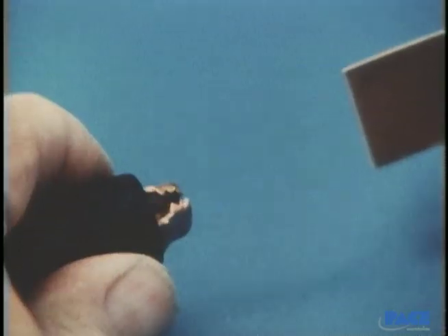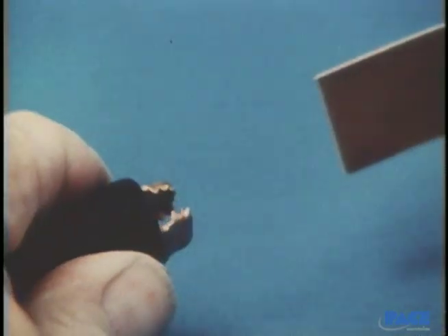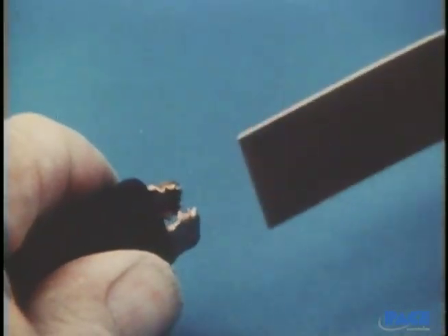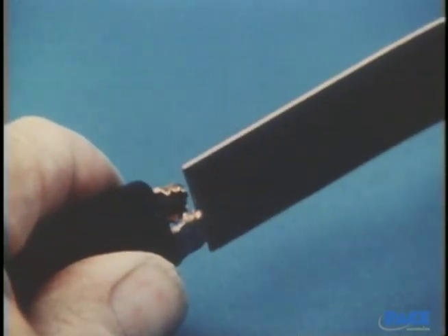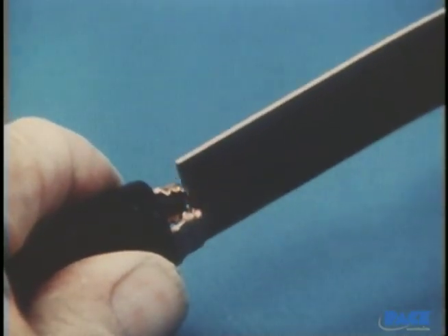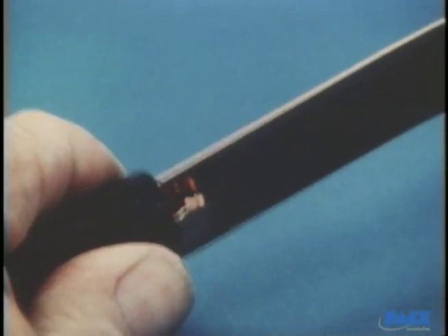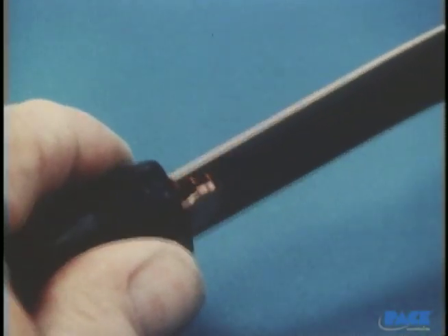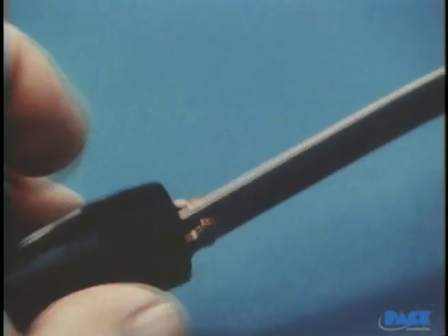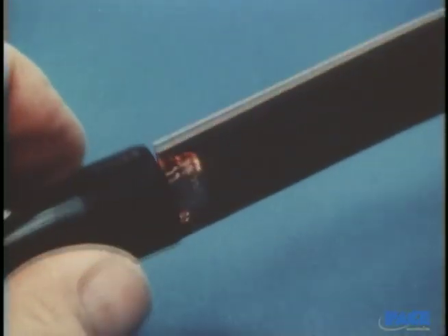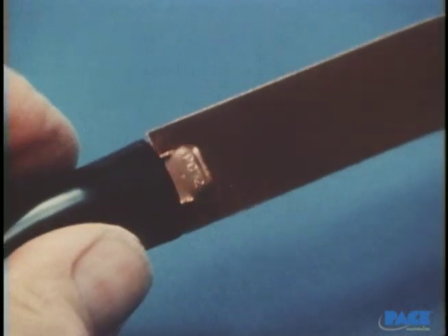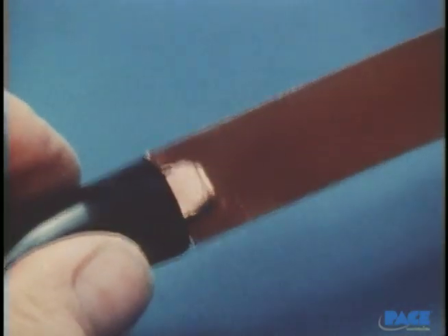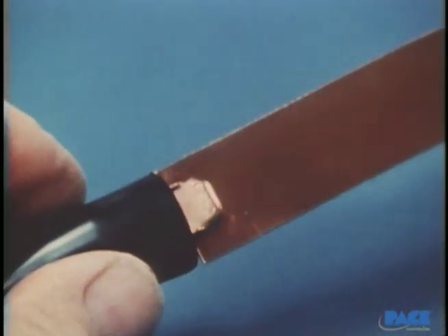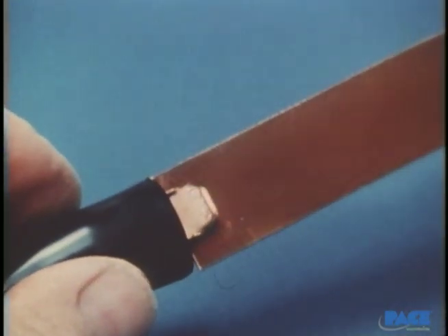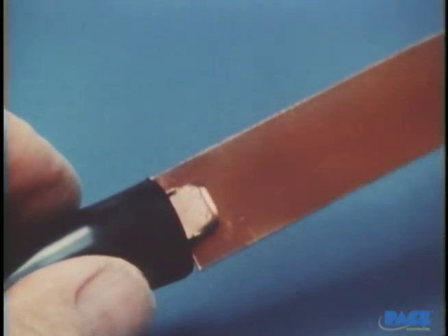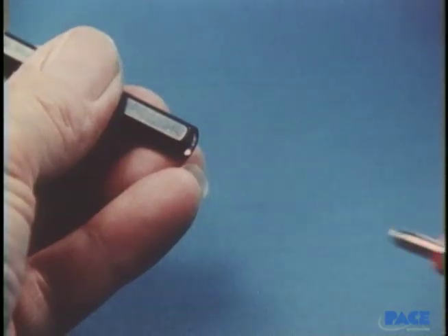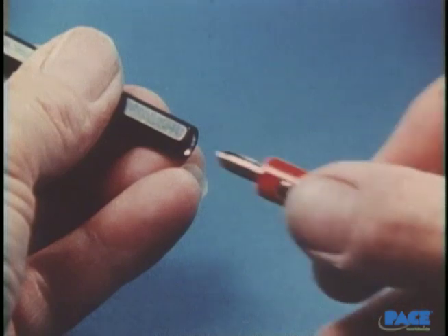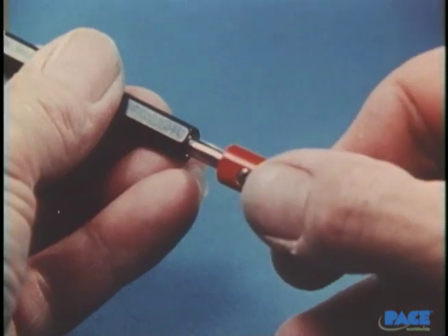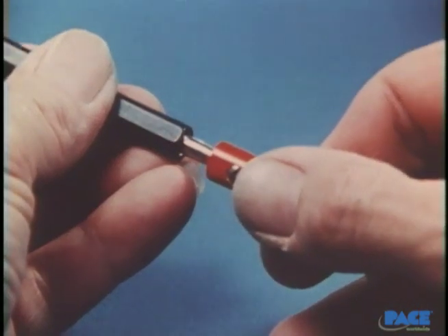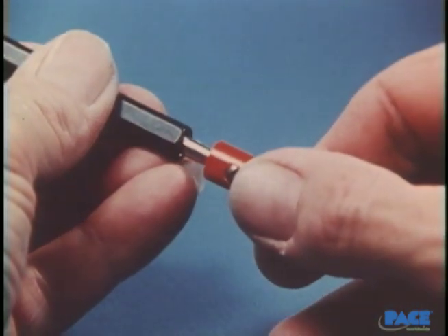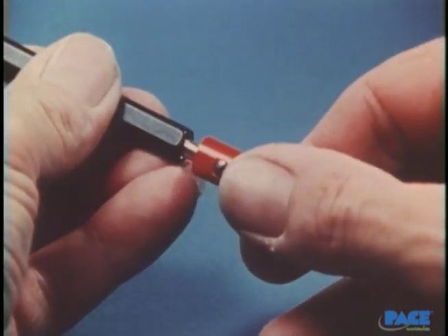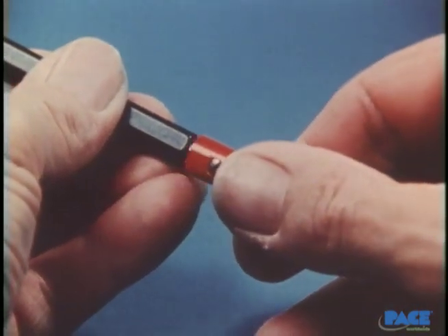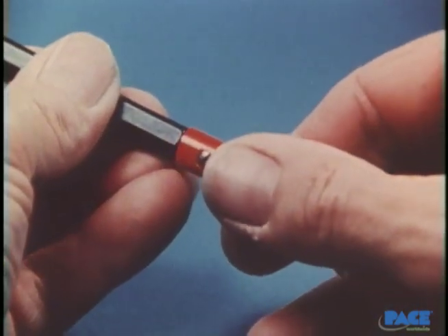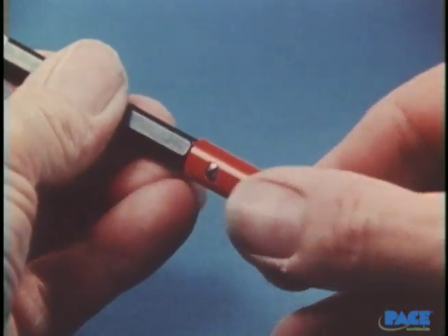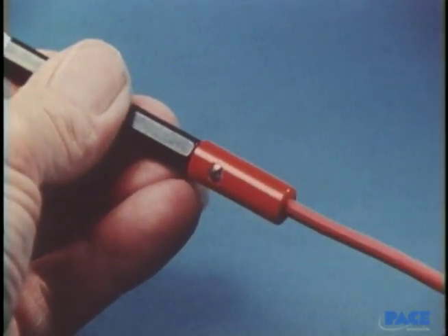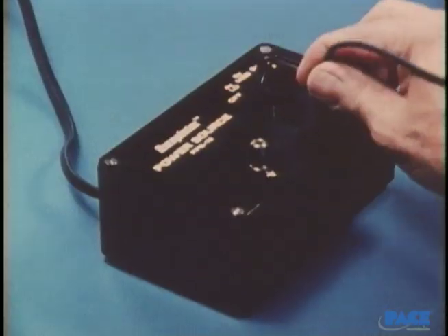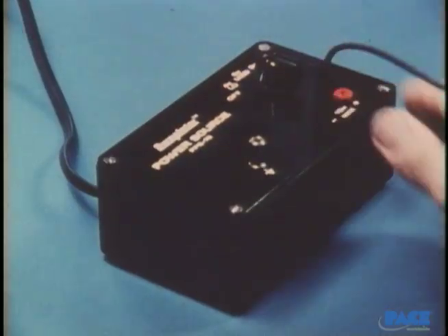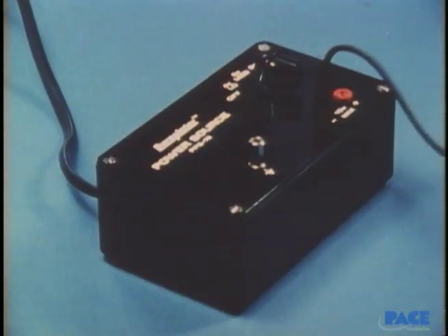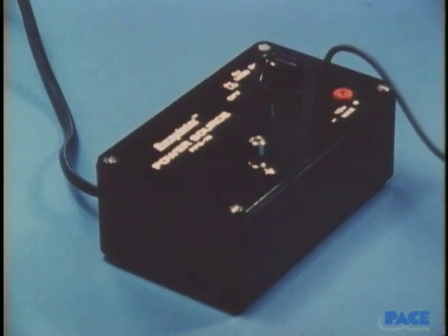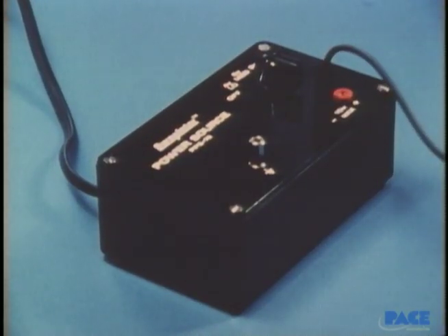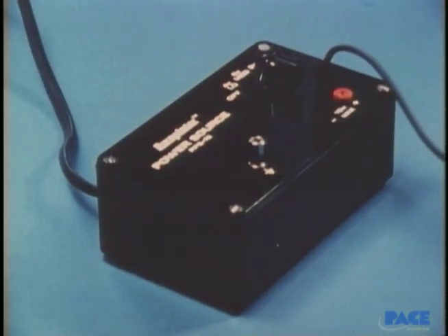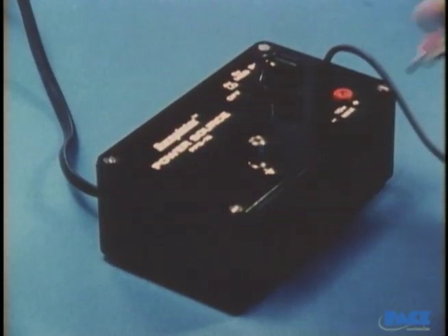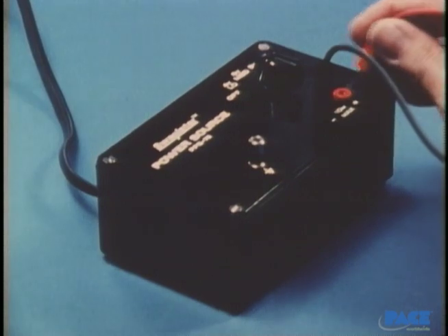The cathode, or negative electrode, is attached to the work. The anode, or positive electrode, is attached to the swab, and both are connected to a power source for current.